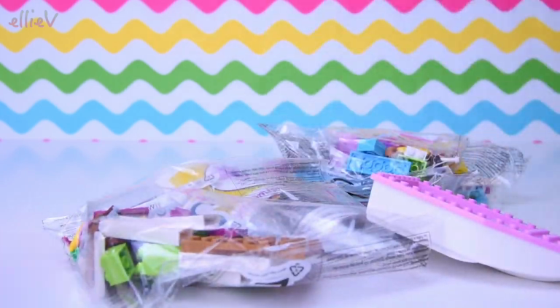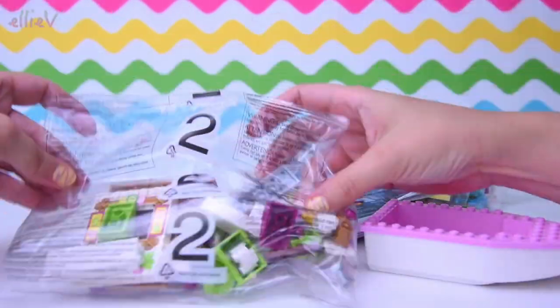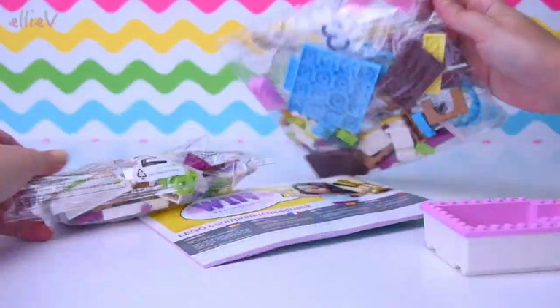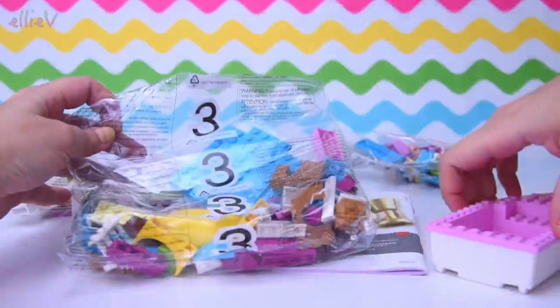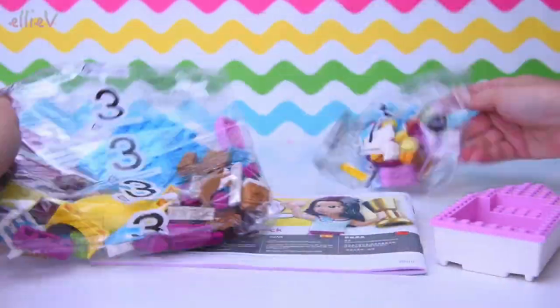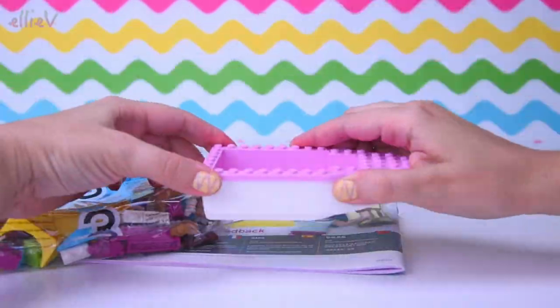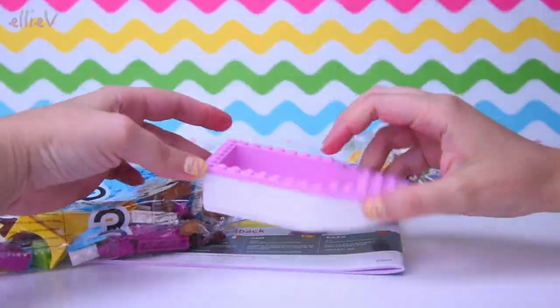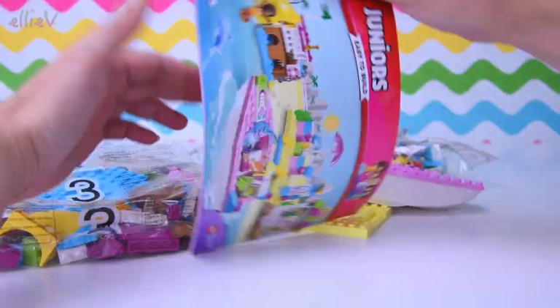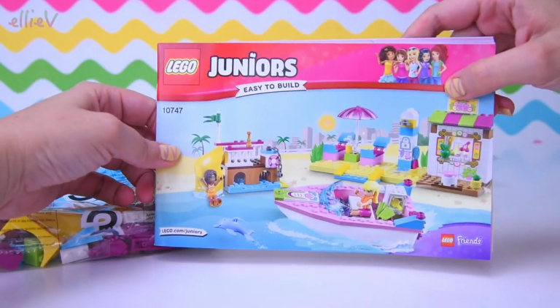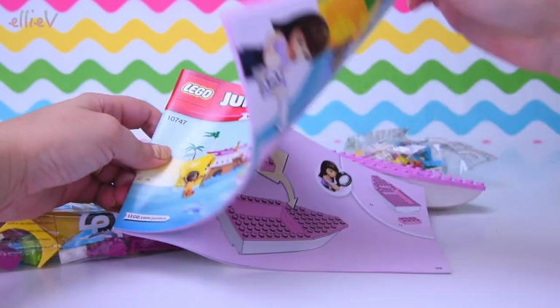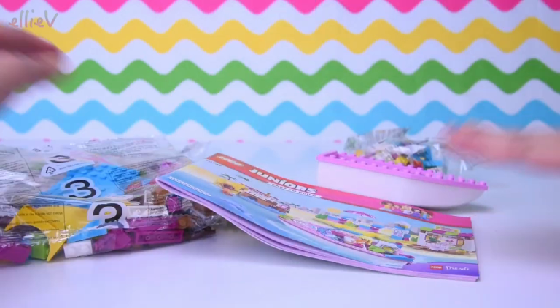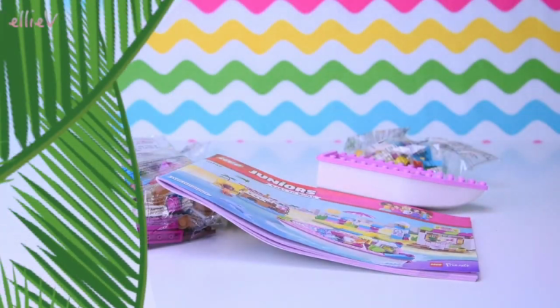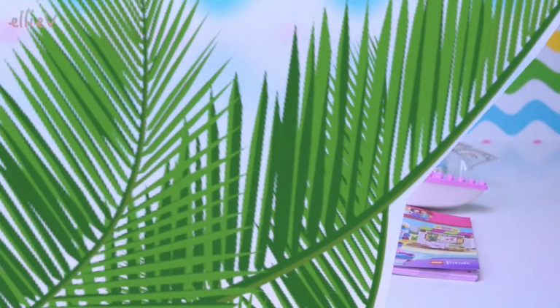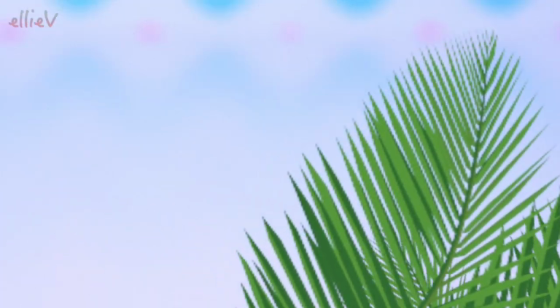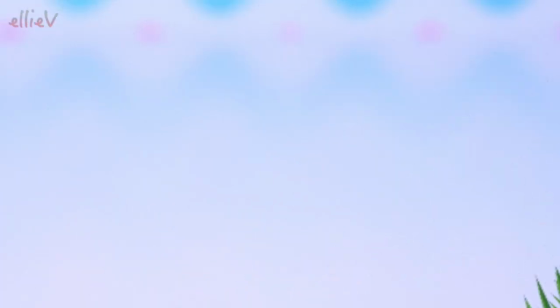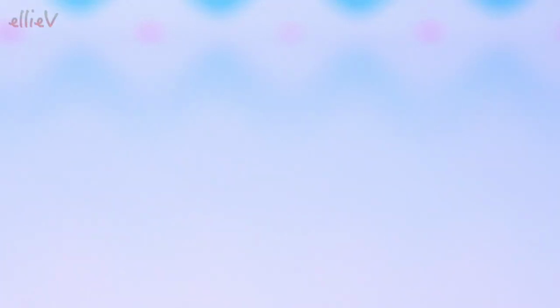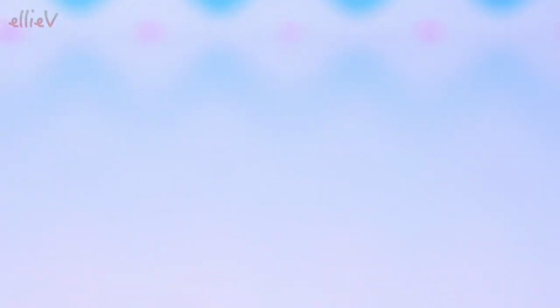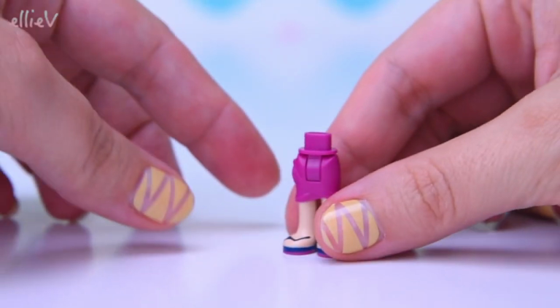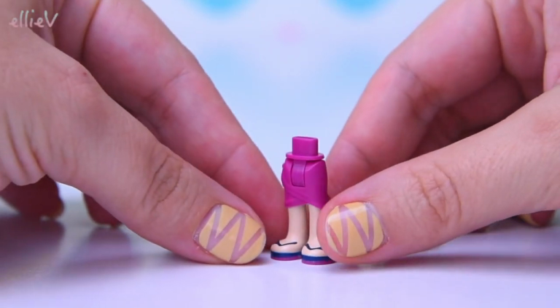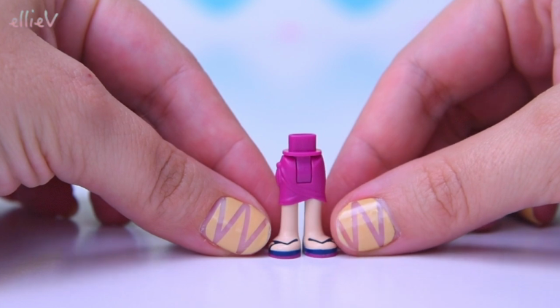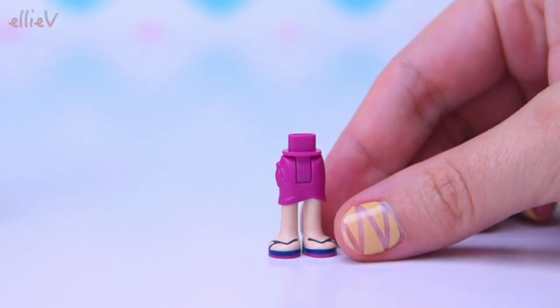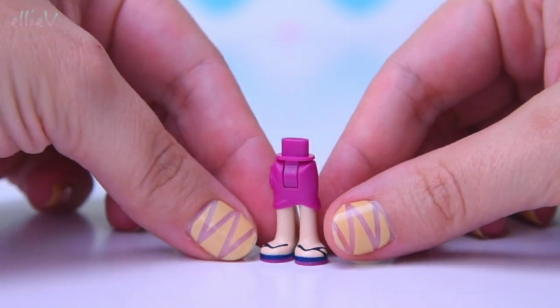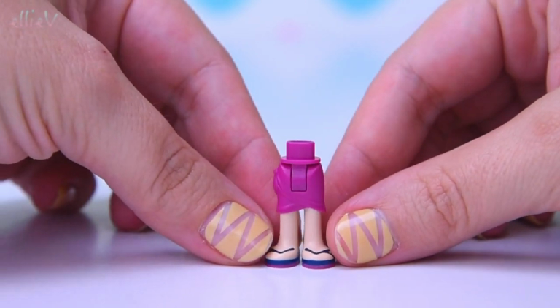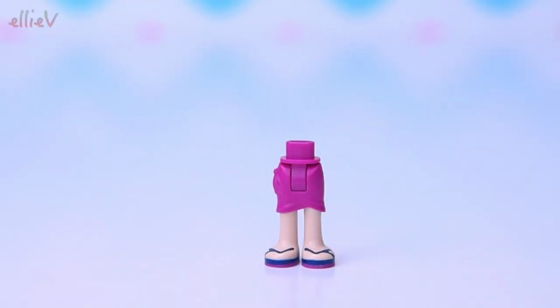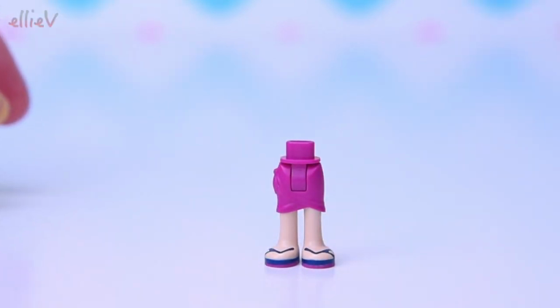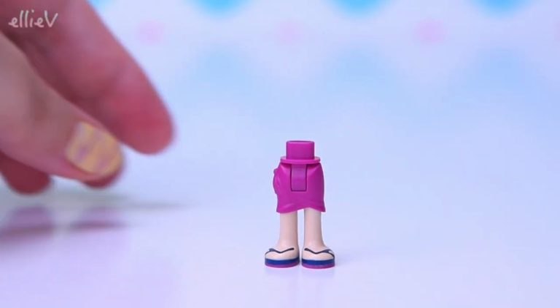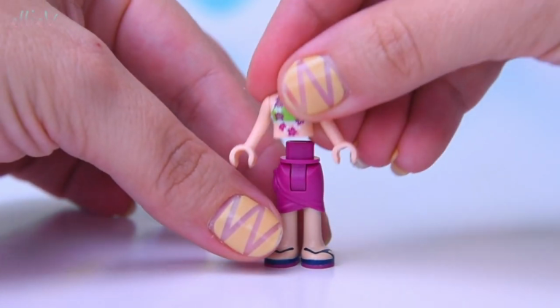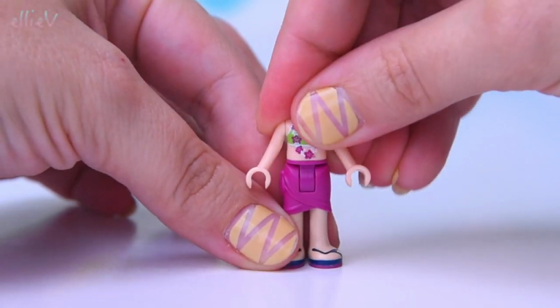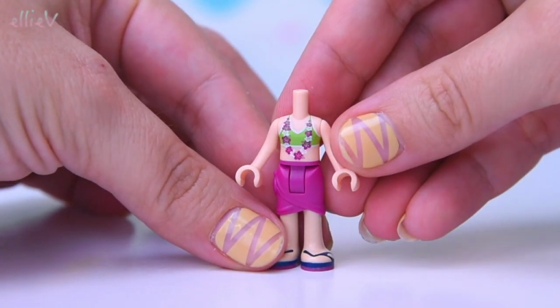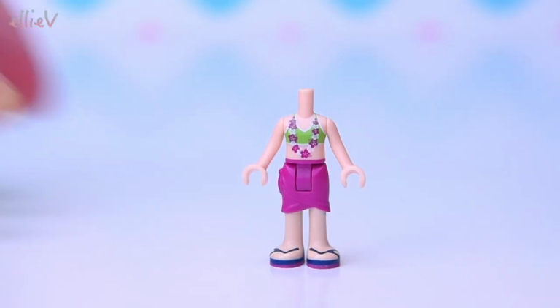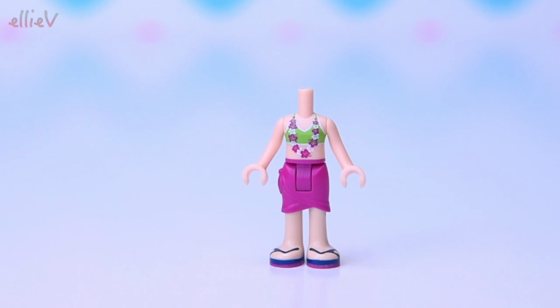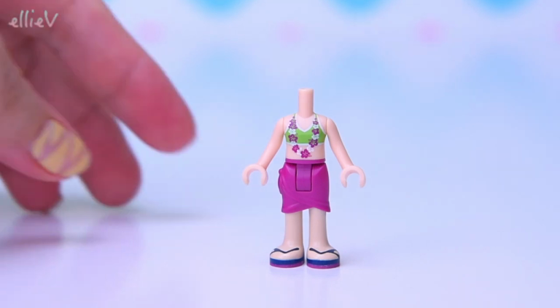Lego Junior set — this is our Lego Junior's Andrea and Stephanie's Beach Holiday, and look at that. We've got three bags, so that's cool. We've also got a couple of mini dolls, so of course we're going to have Andrea and Stephanie, and here we've got Stephanie first.